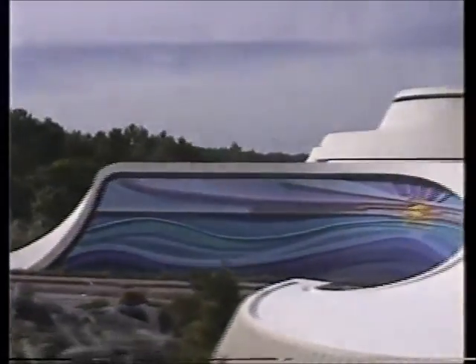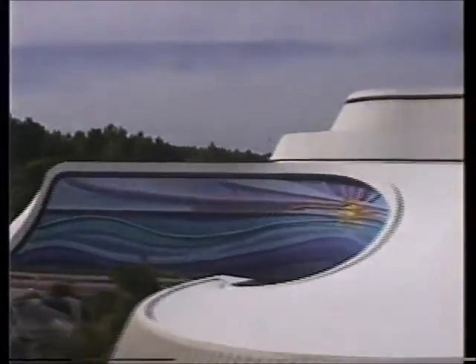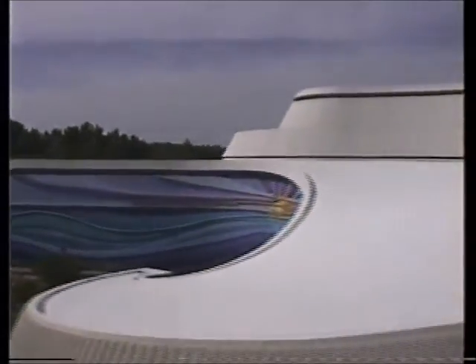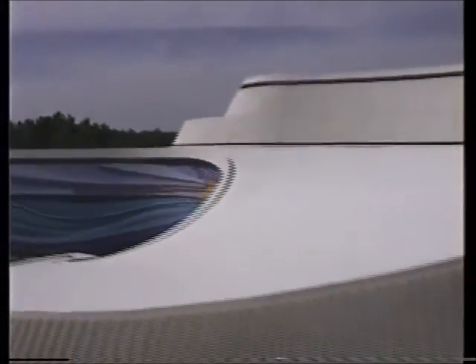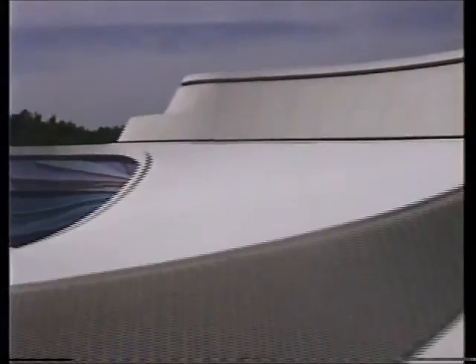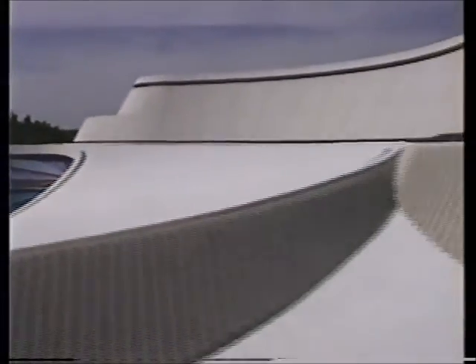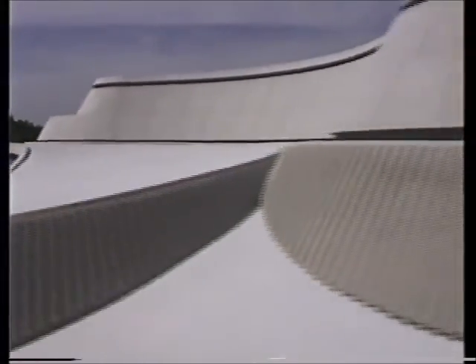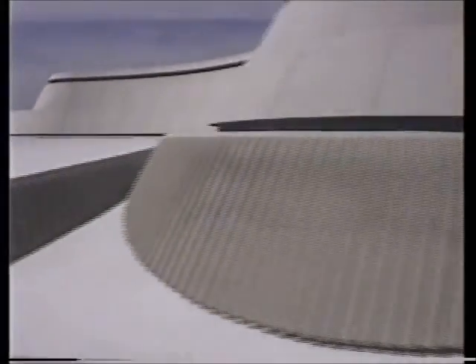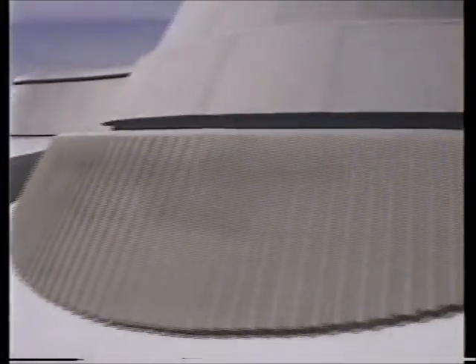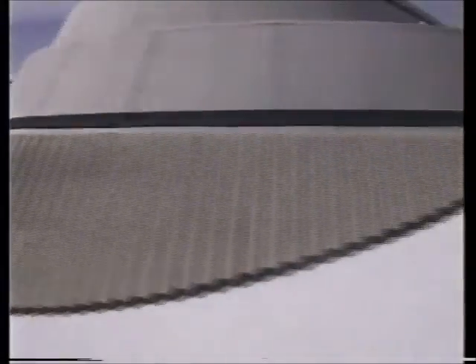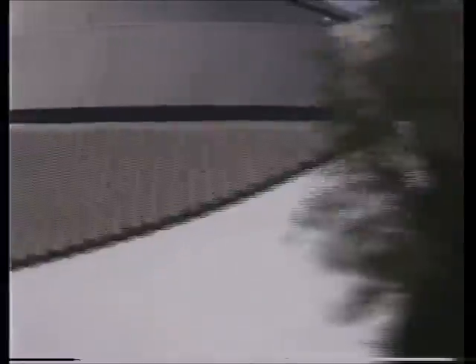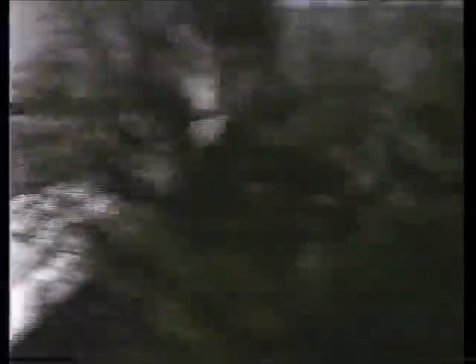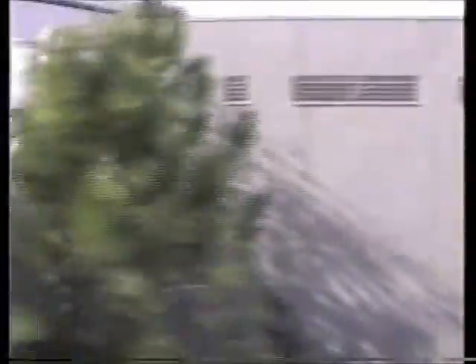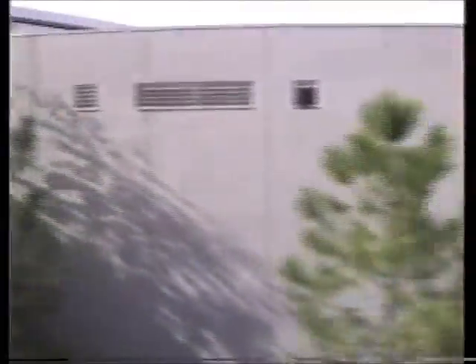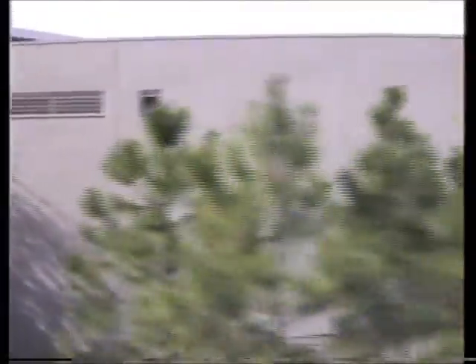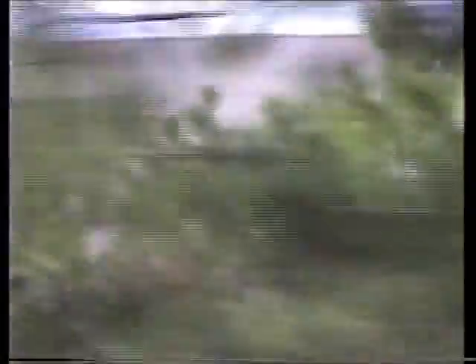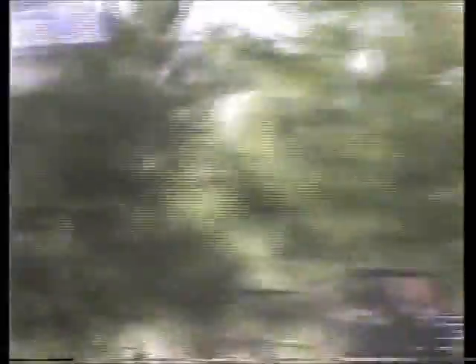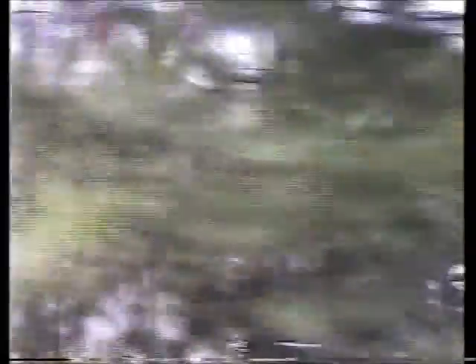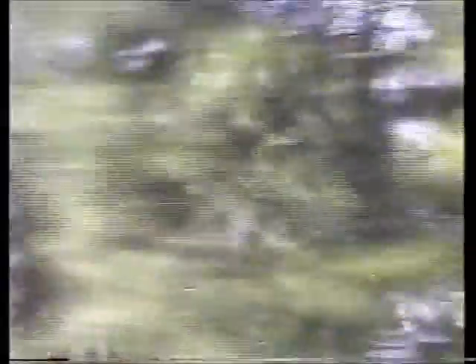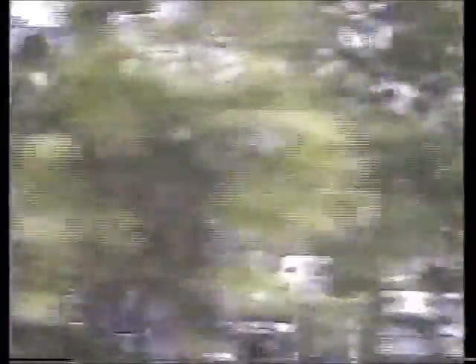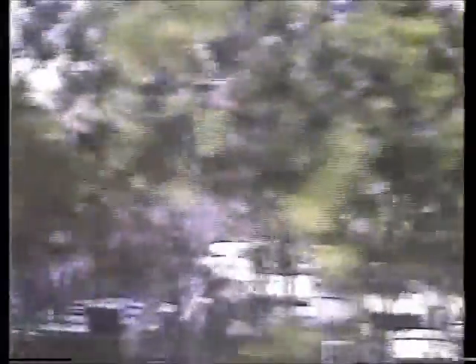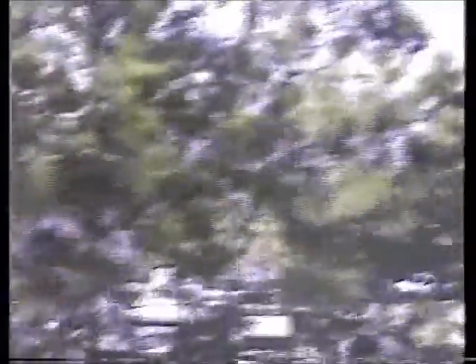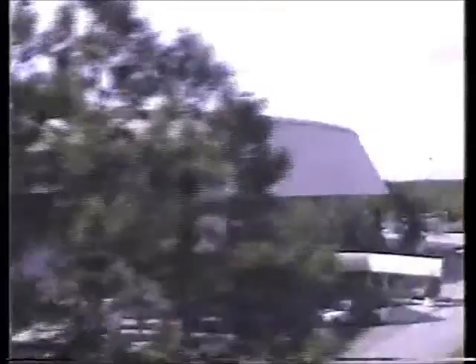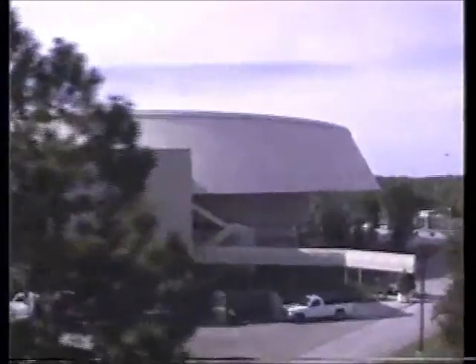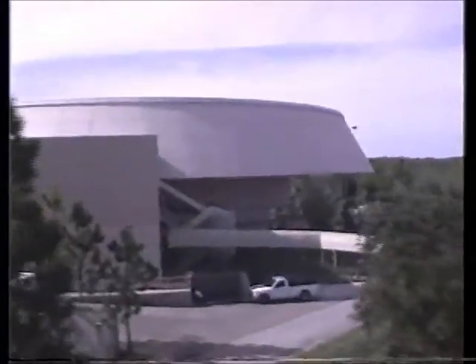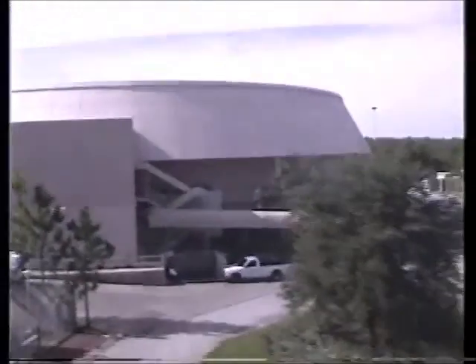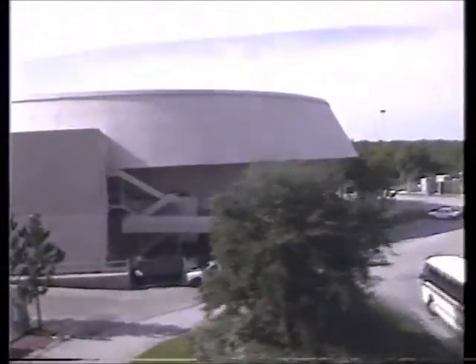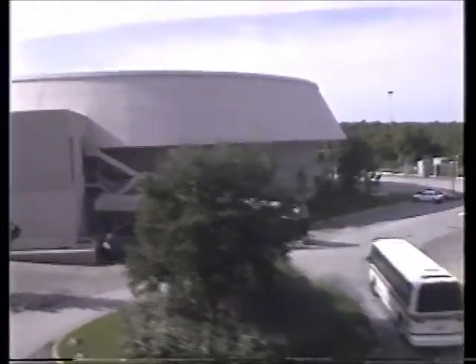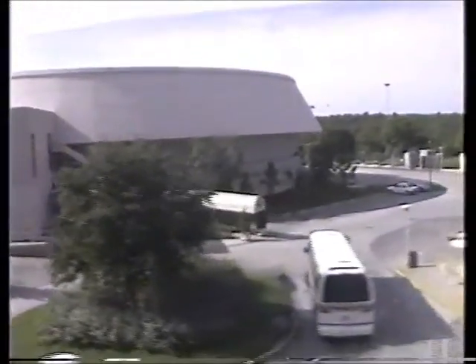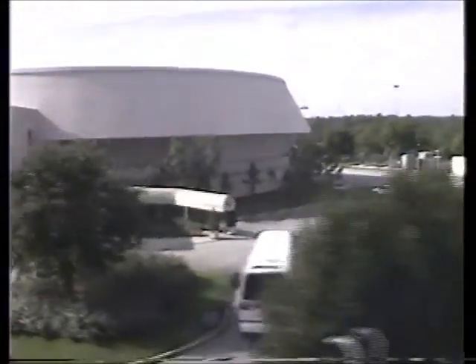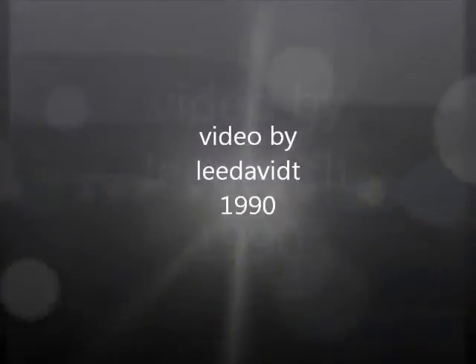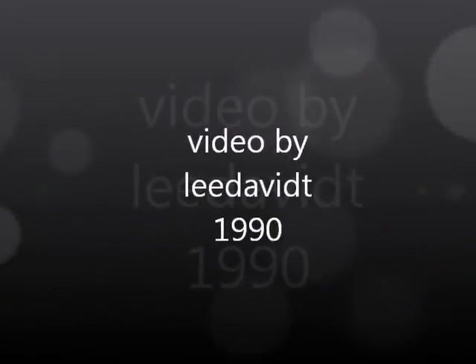In the Living Seas, you can descend via hydrolator to Sea Base Alpha, and navigate the largest, most spectacular coral reef environment ever created by man. Along the end of the circle we have made around Future World is Communicore.